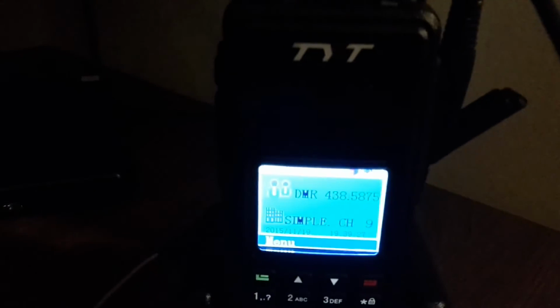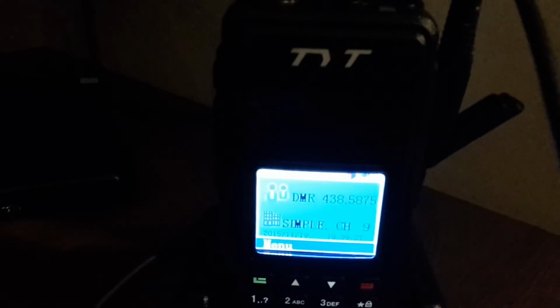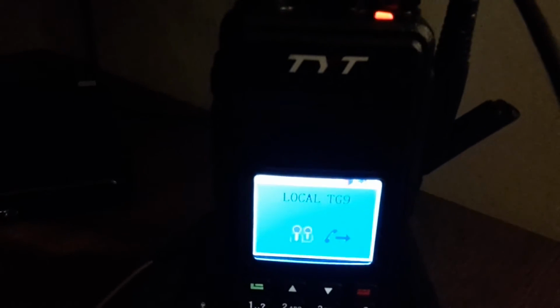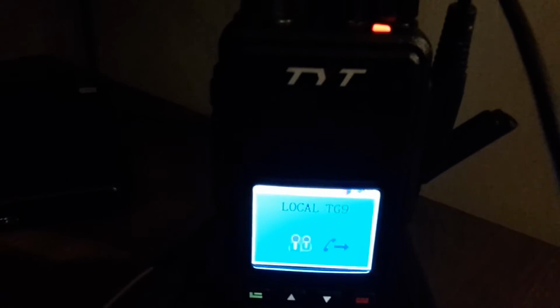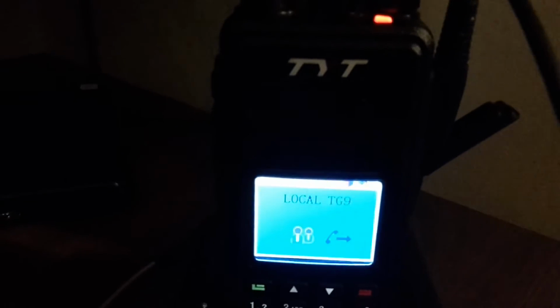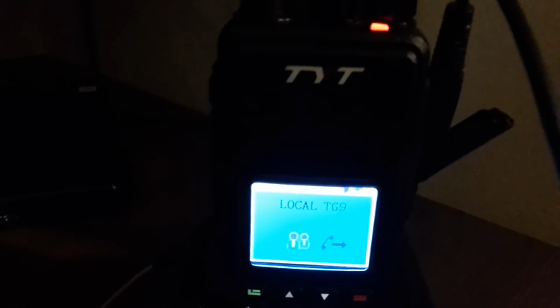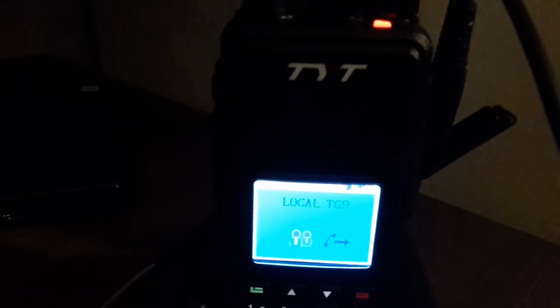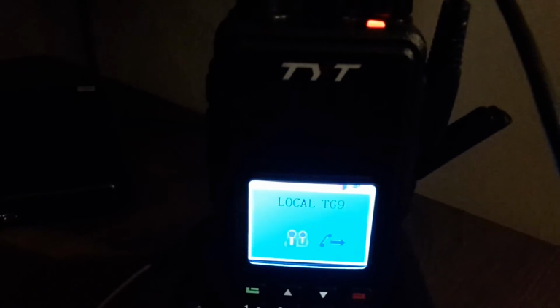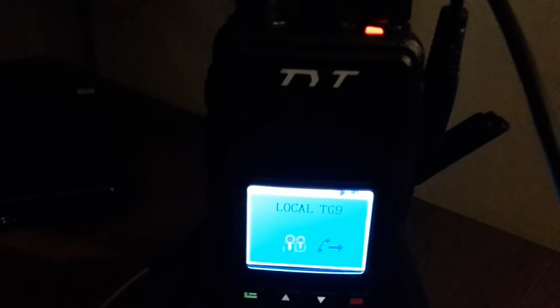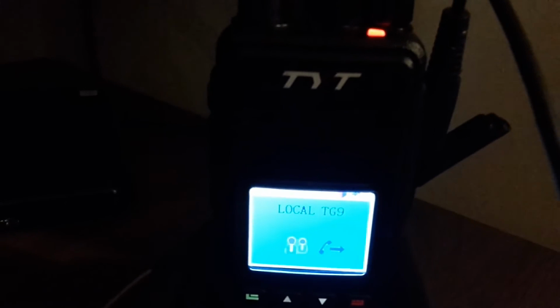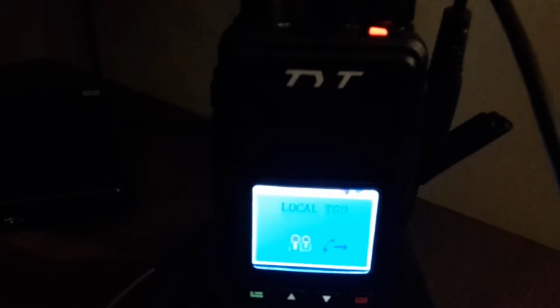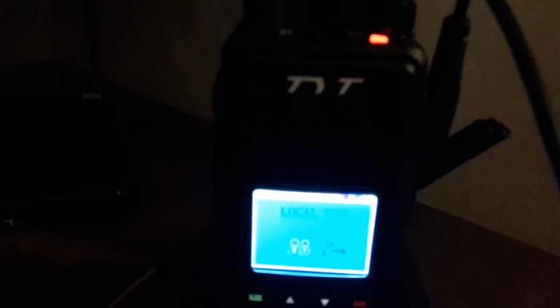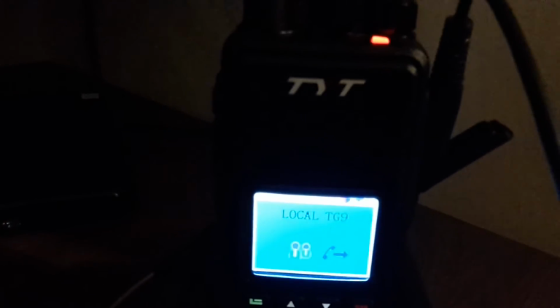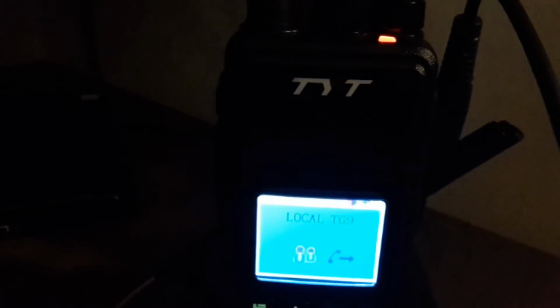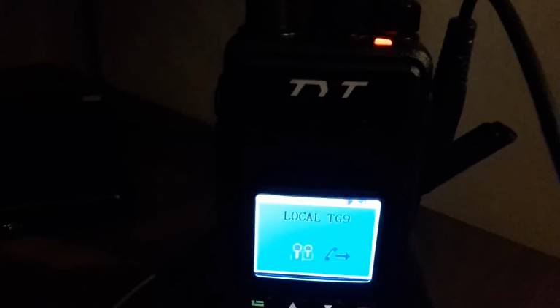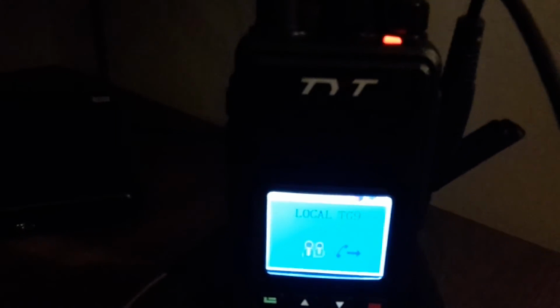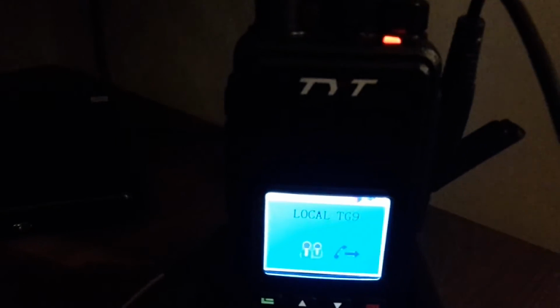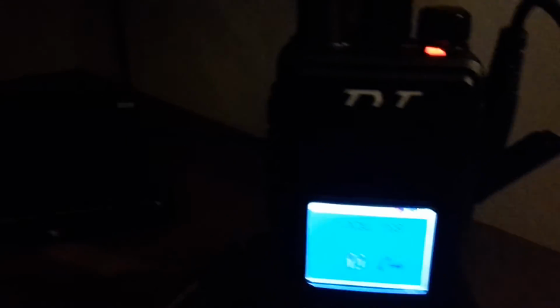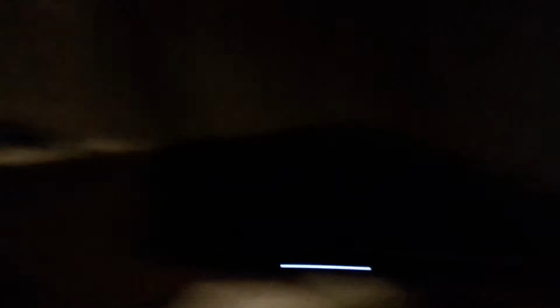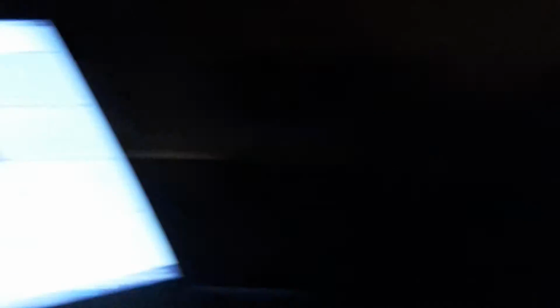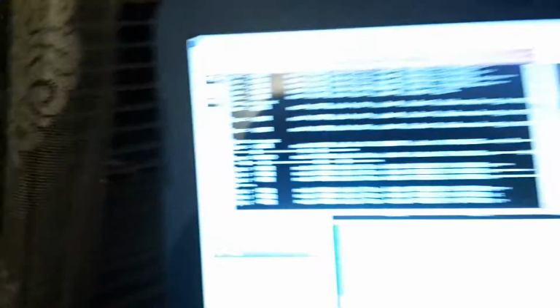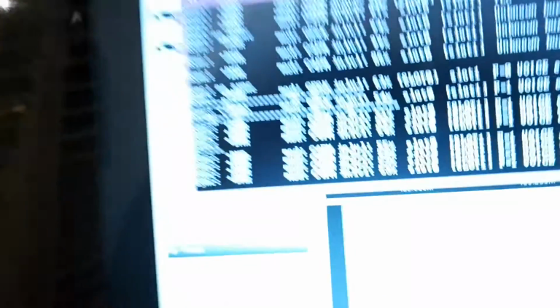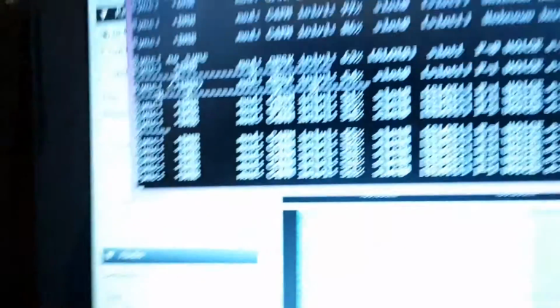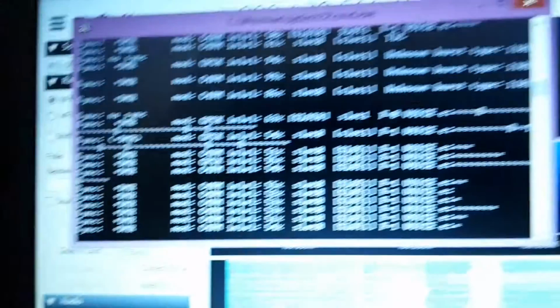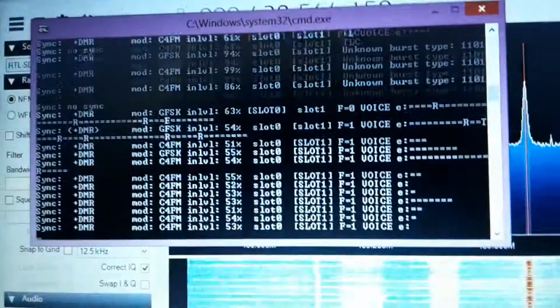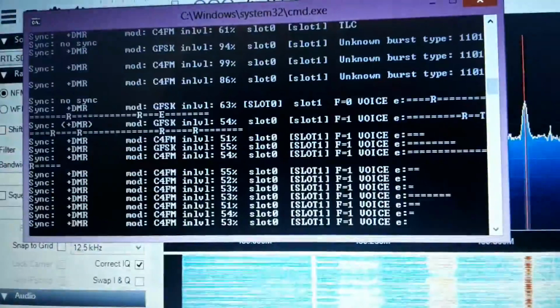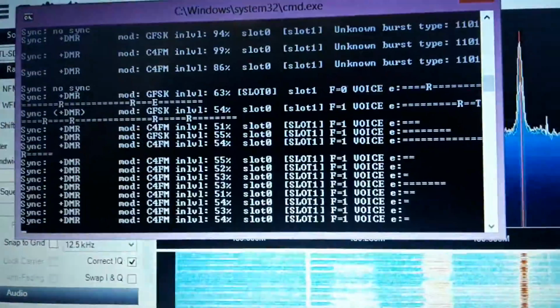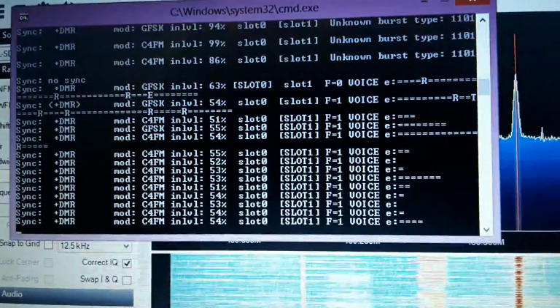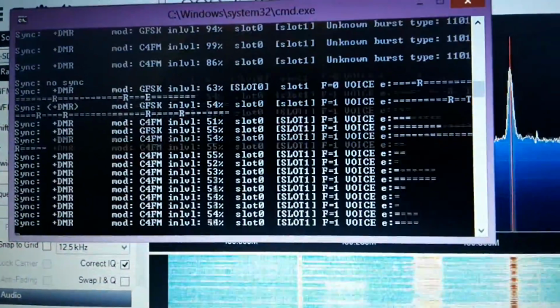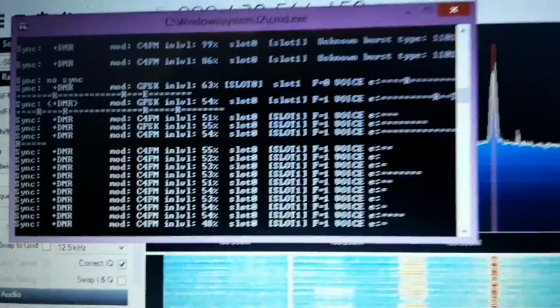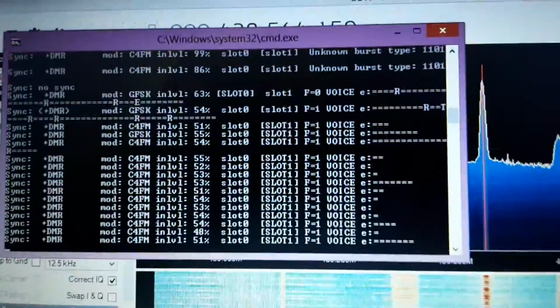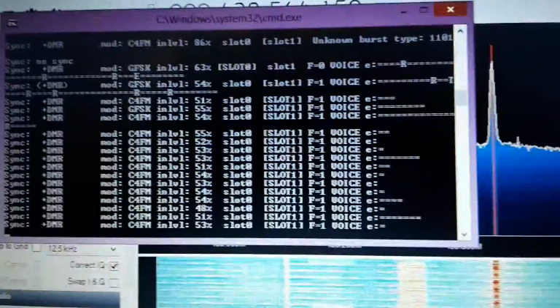Testing one two, one two — continuing to transmit and verify the decoding.